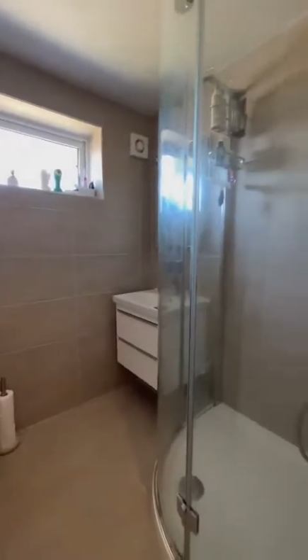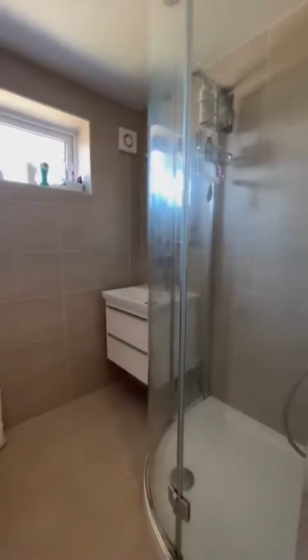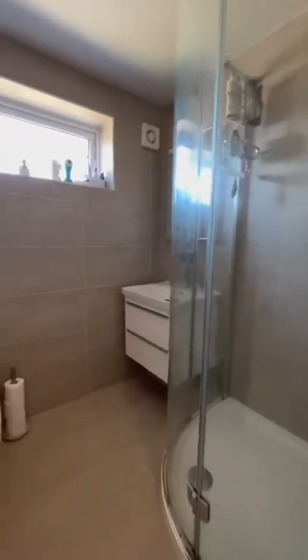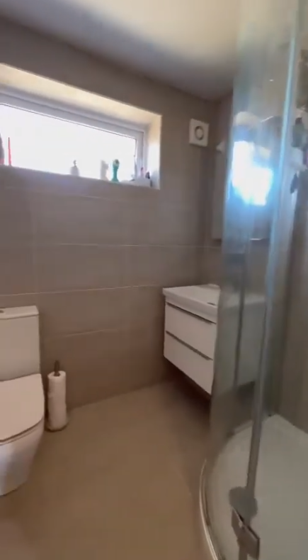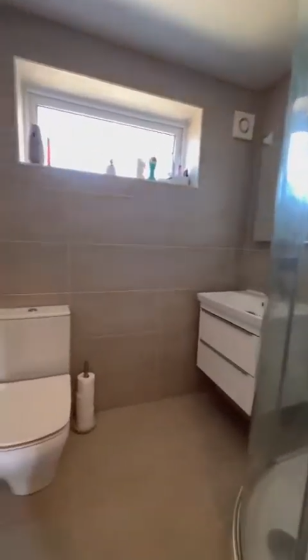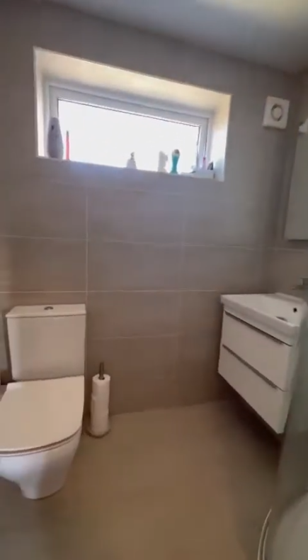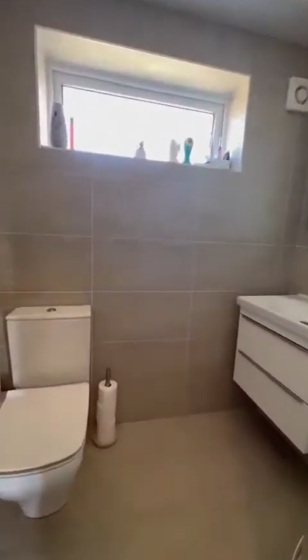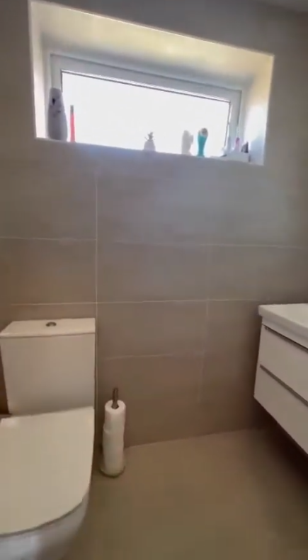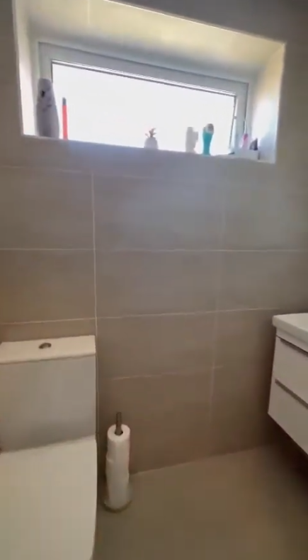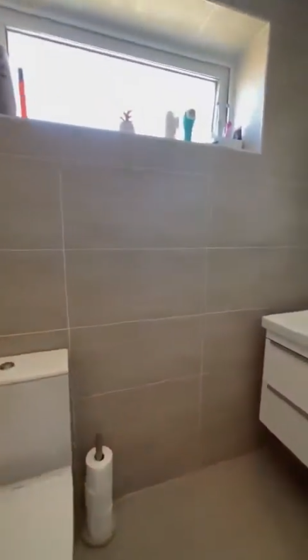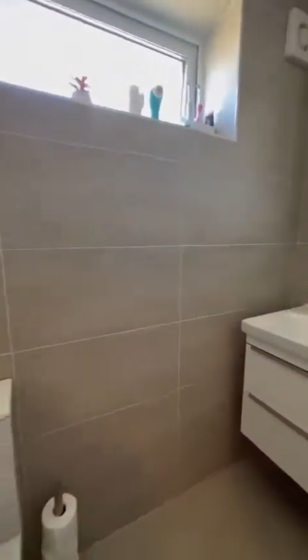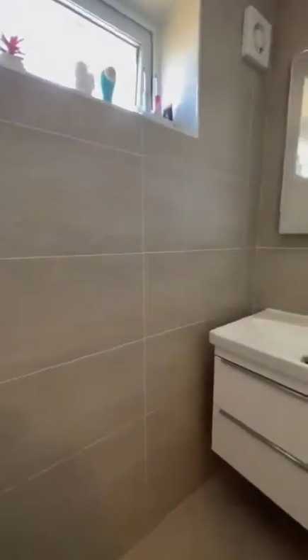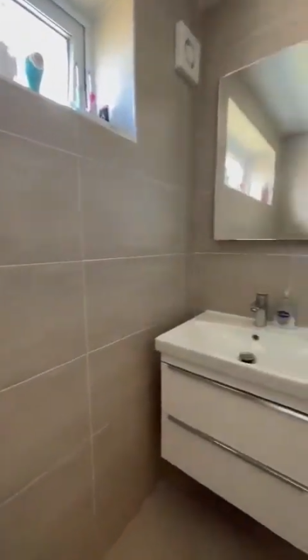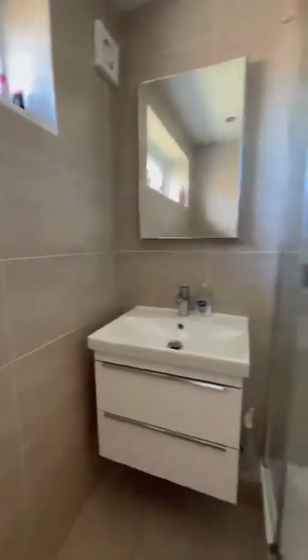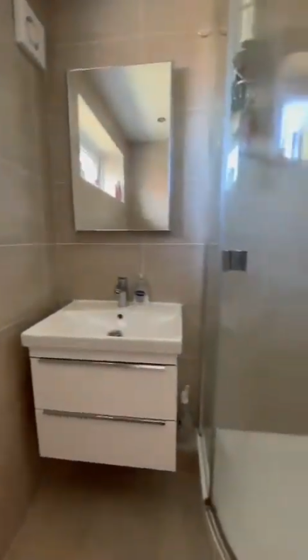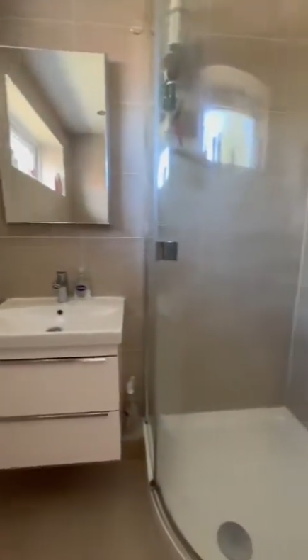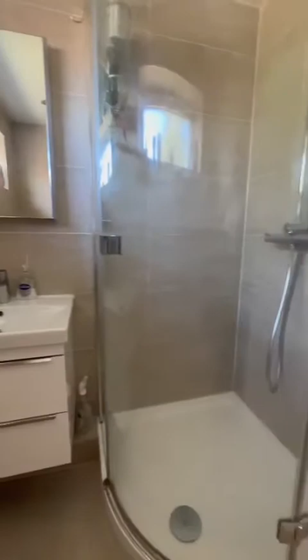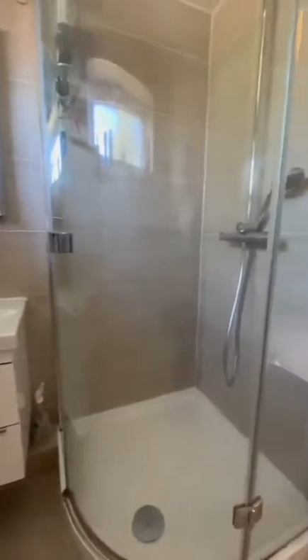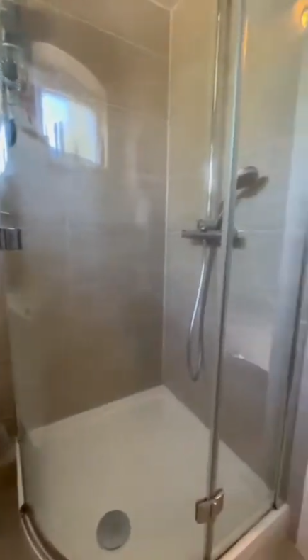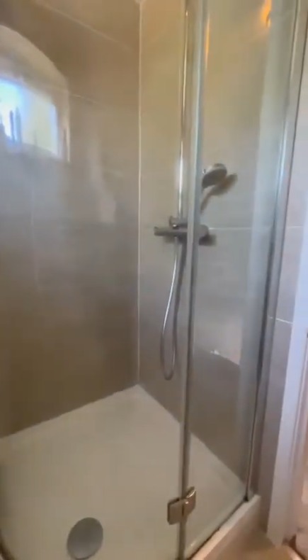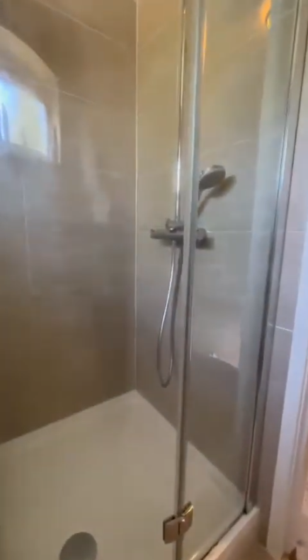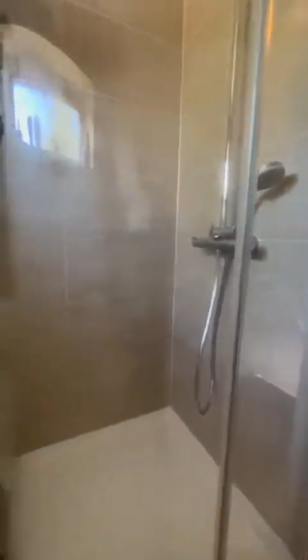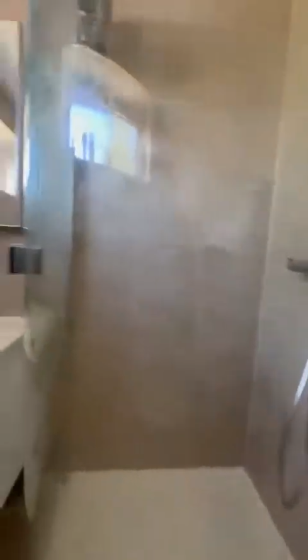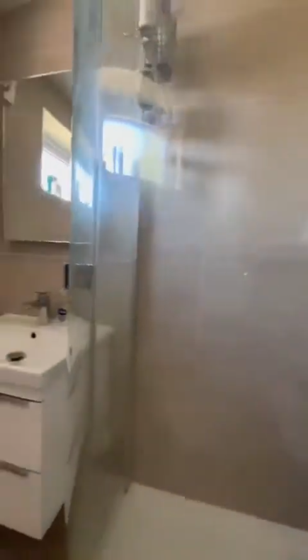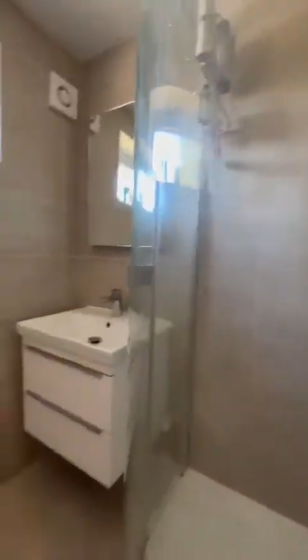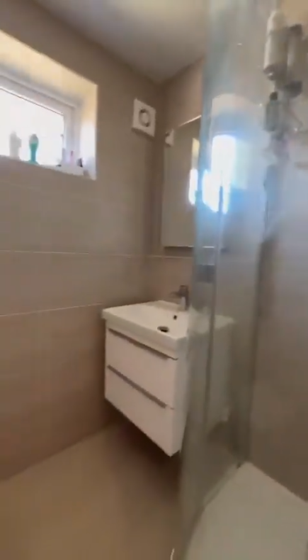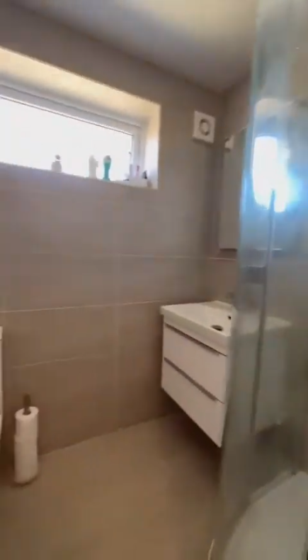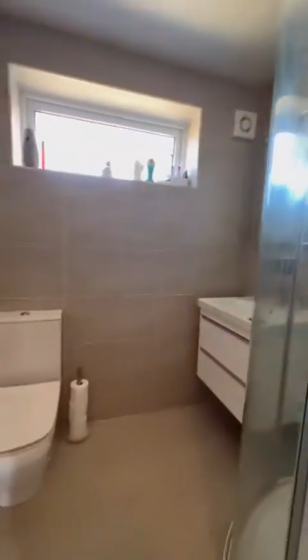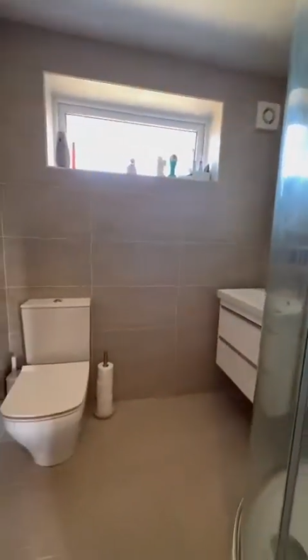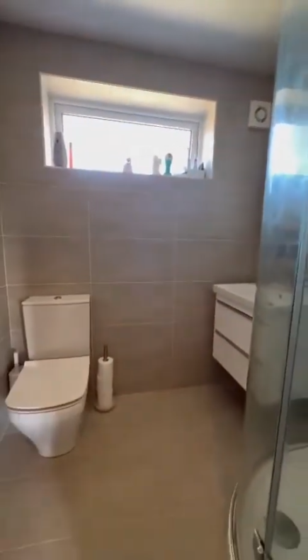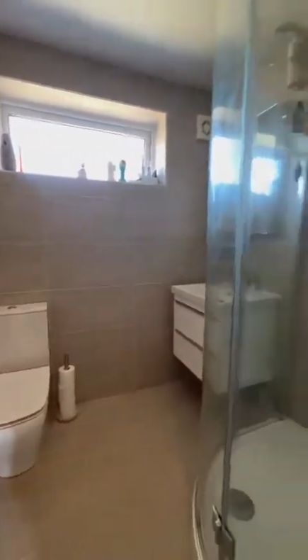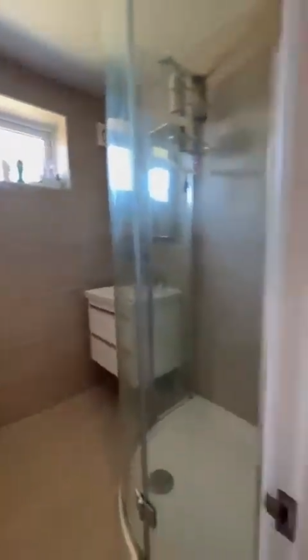So we're just into this modern shower room, lovely wall and floor tiles.